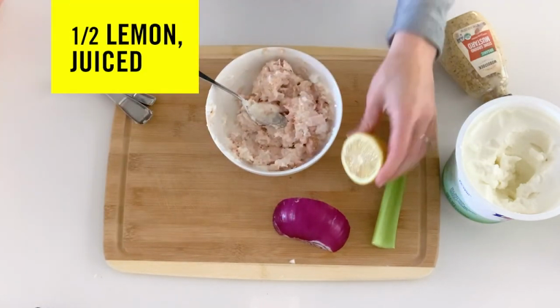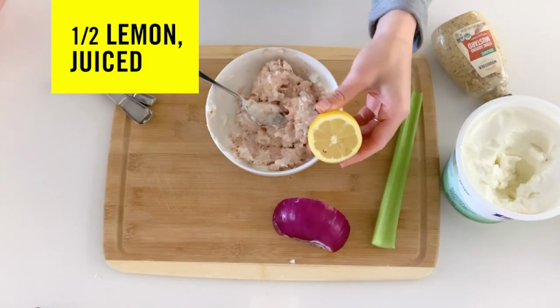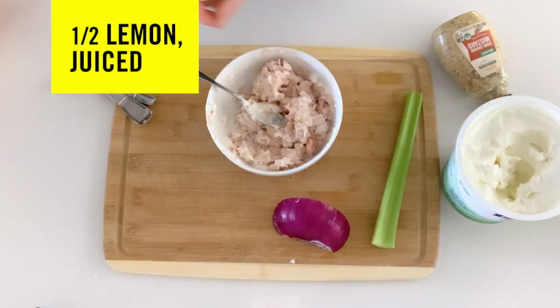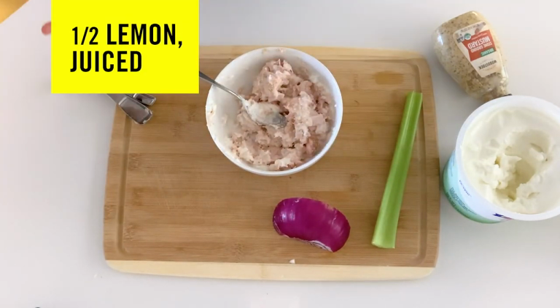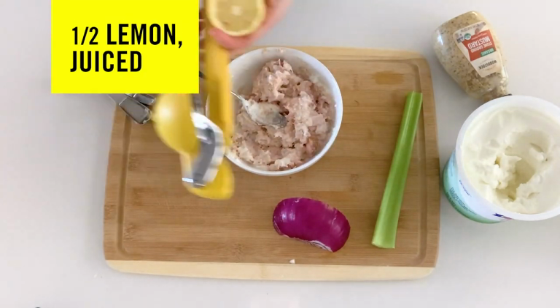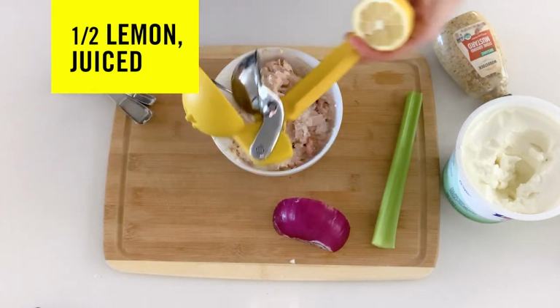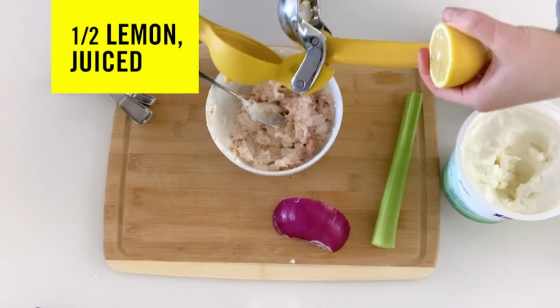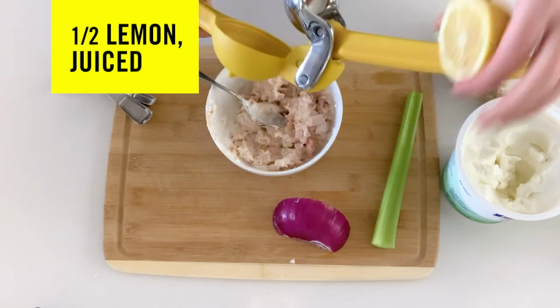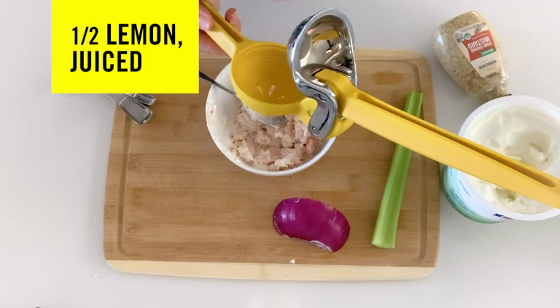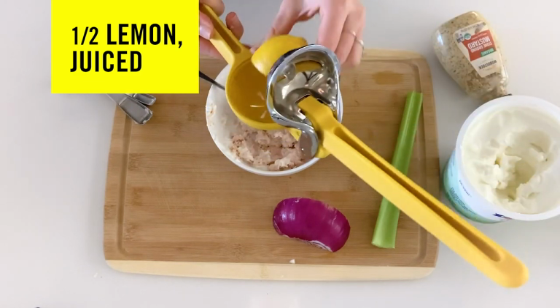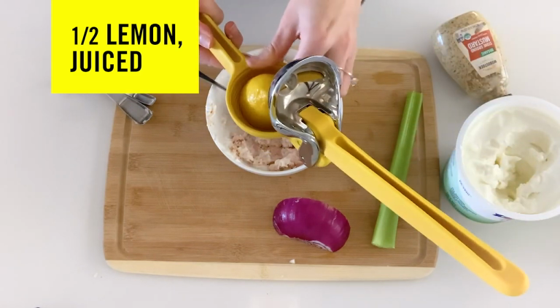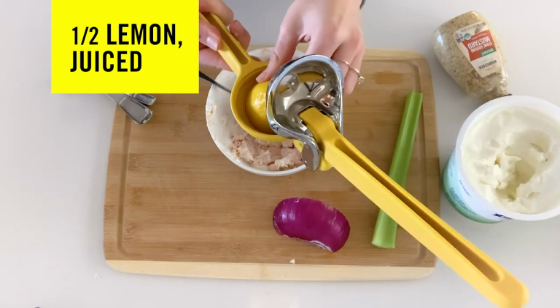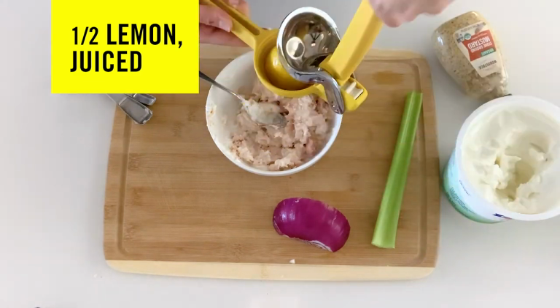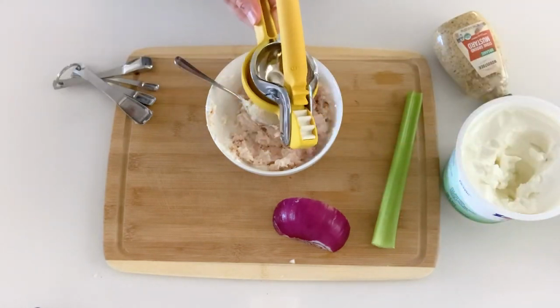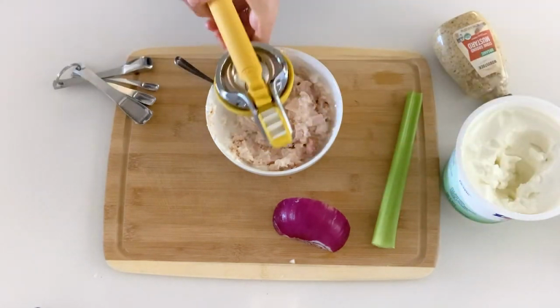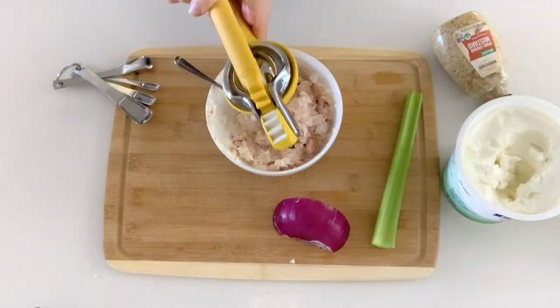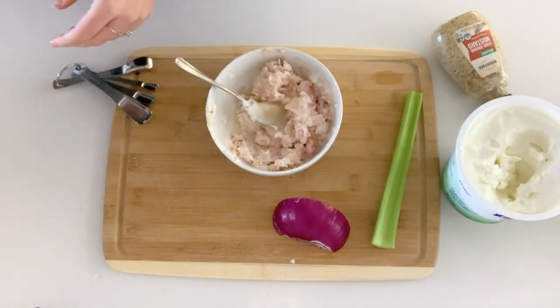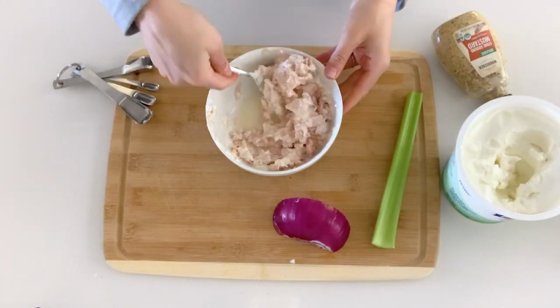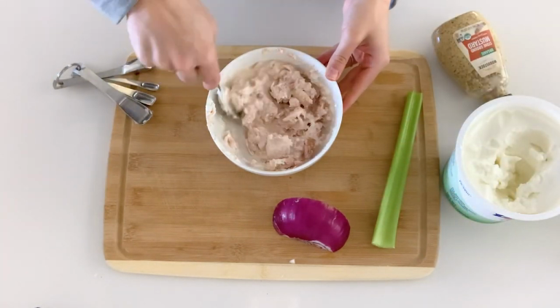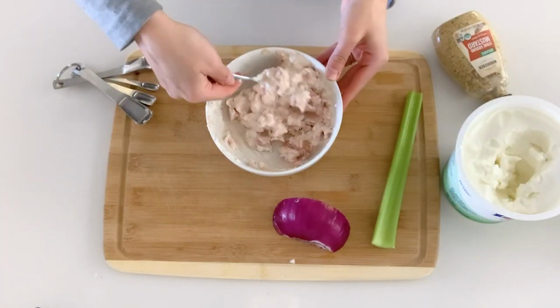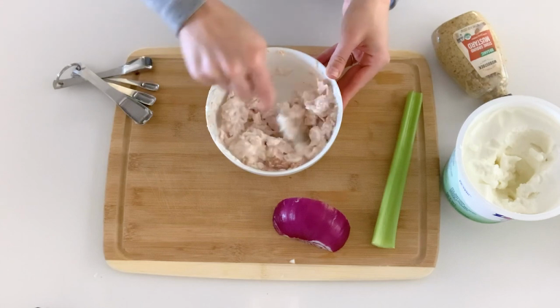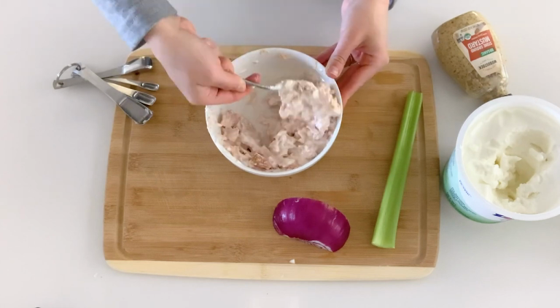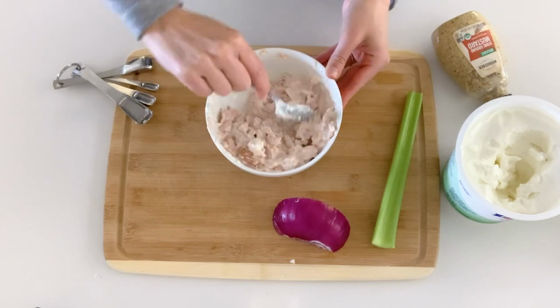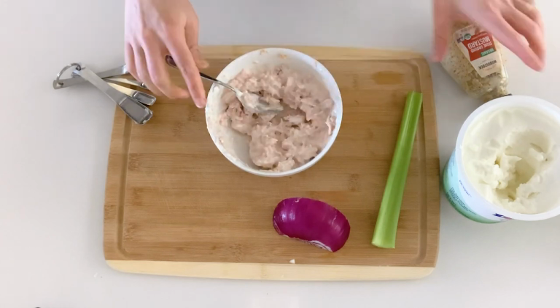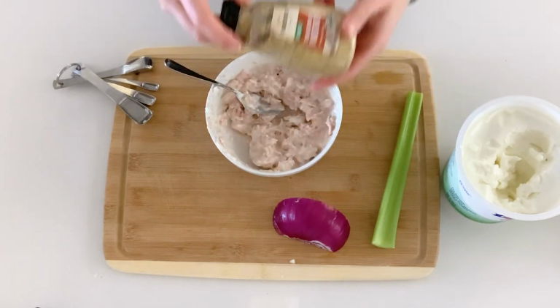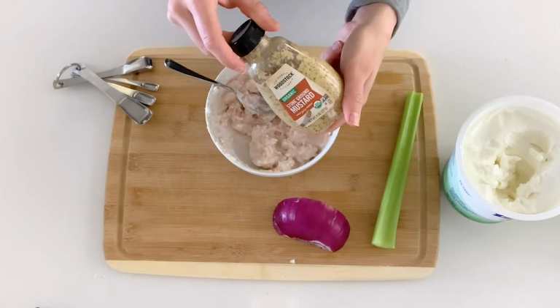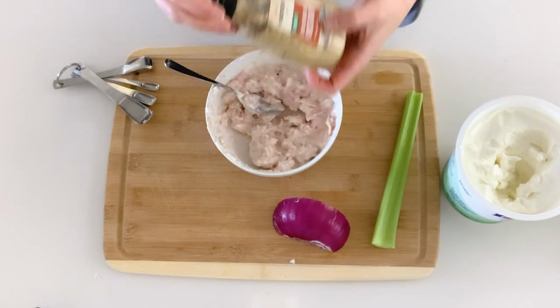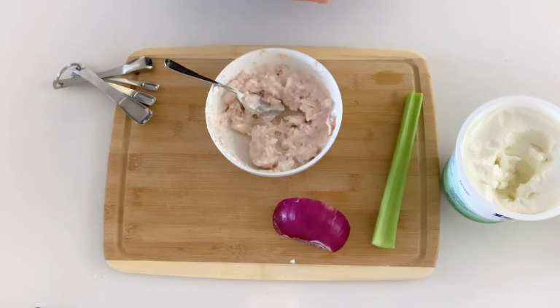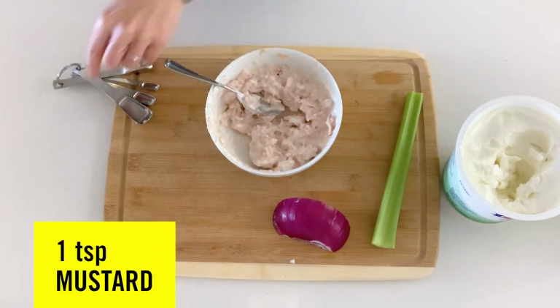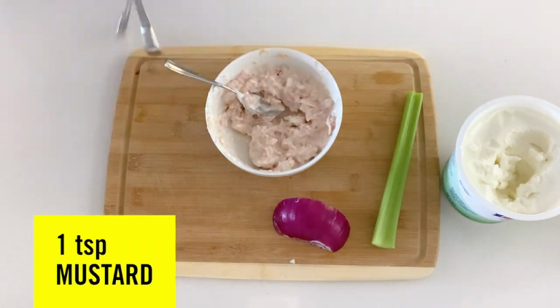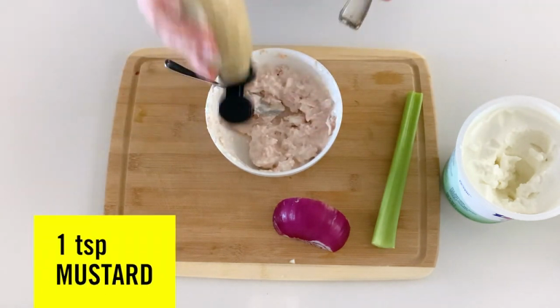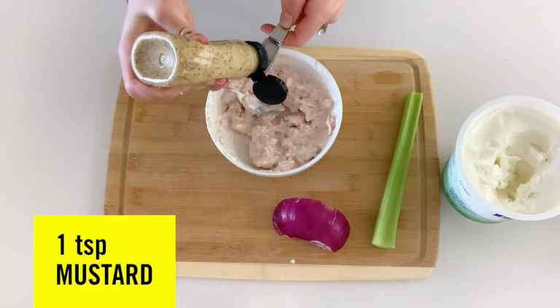Now we're gonna take this lemon and this handy tool — squeeze a half lemon. I'm gonna add my mustard; about a teaspoon is all you need.